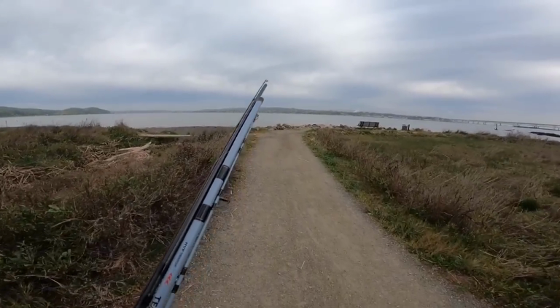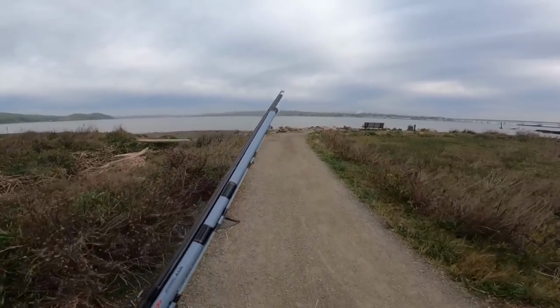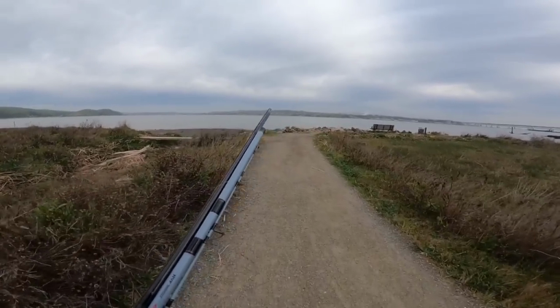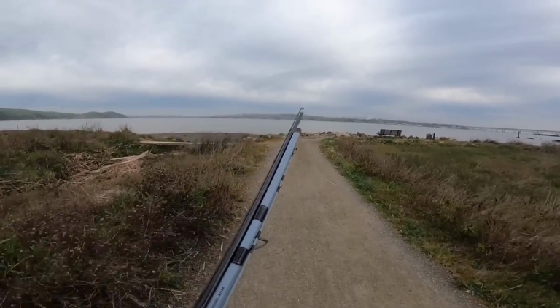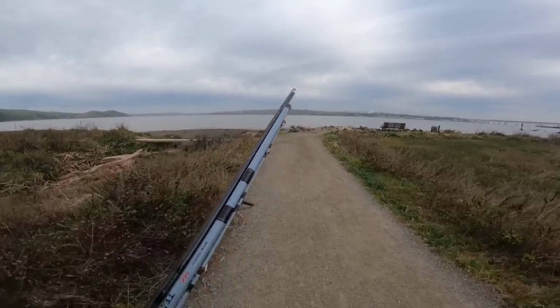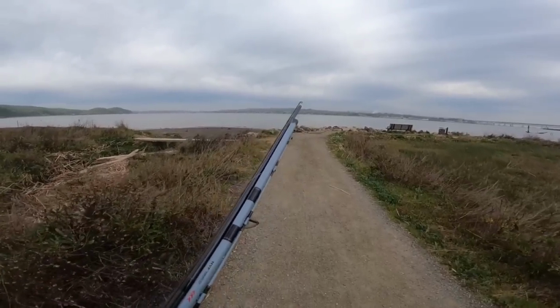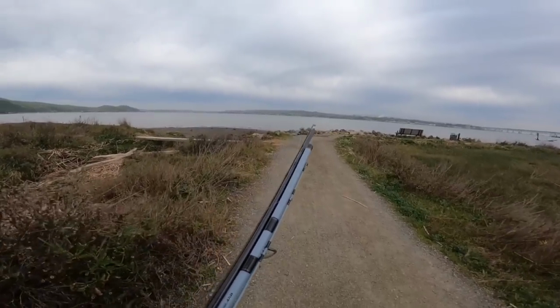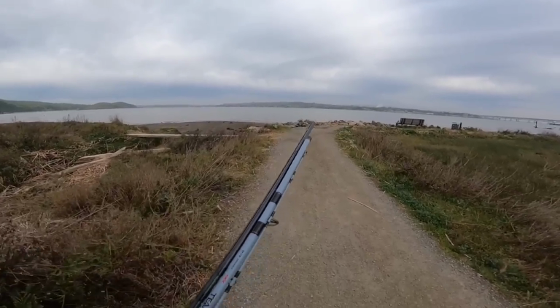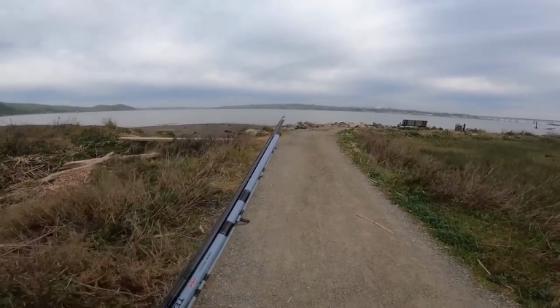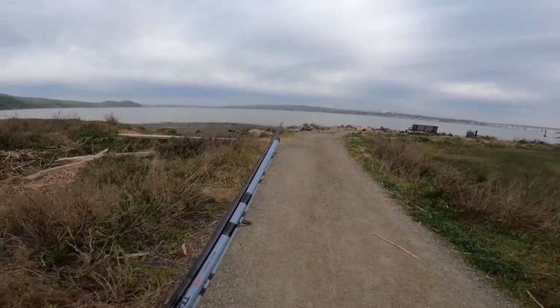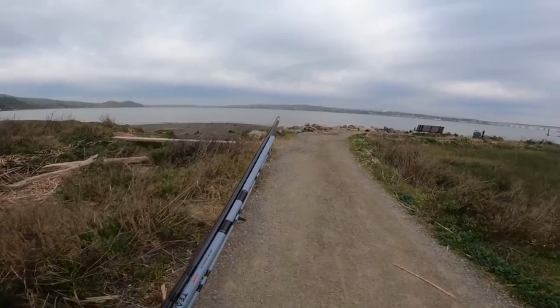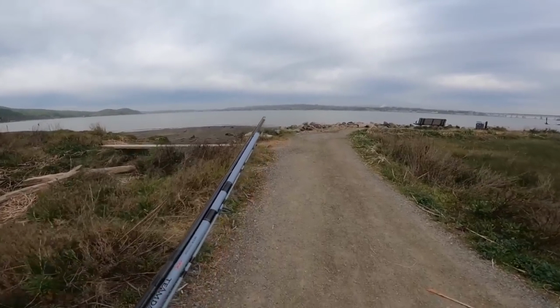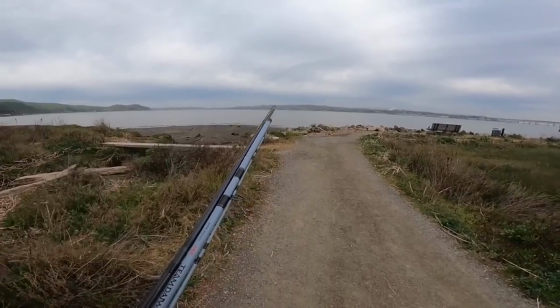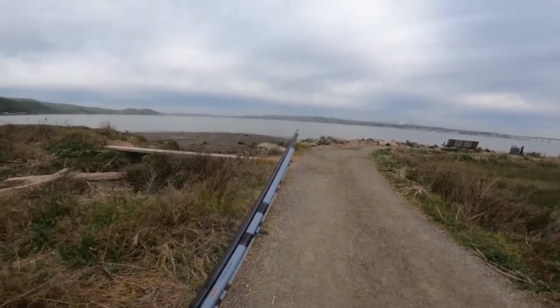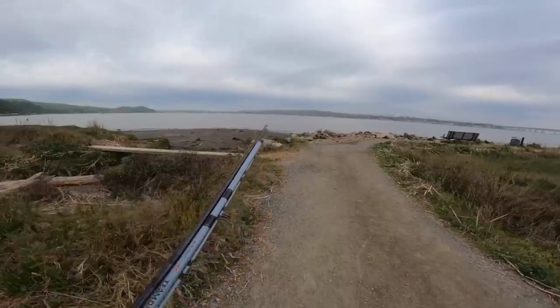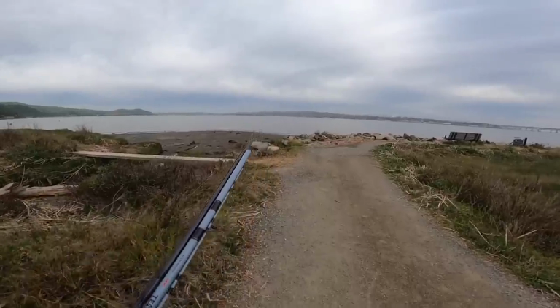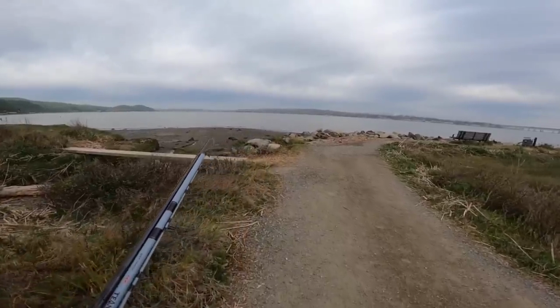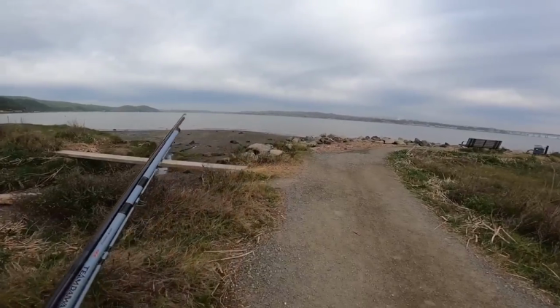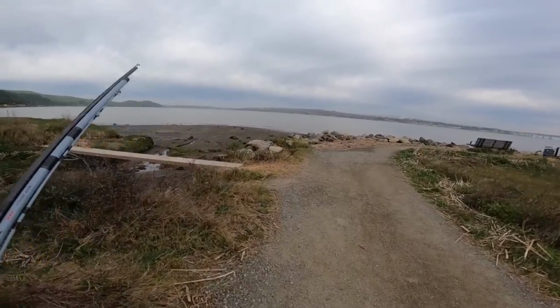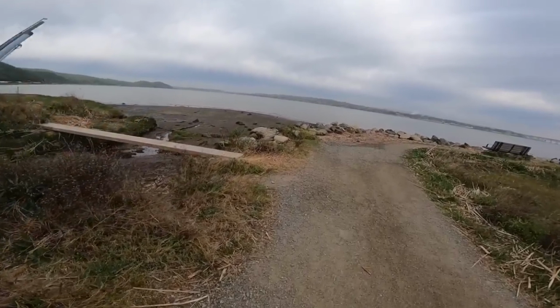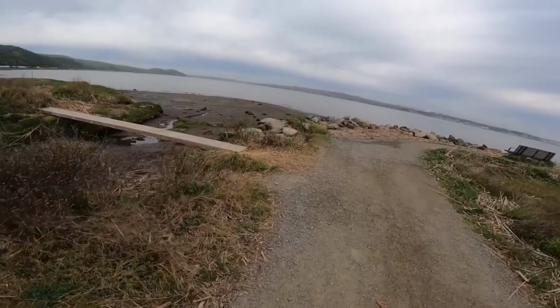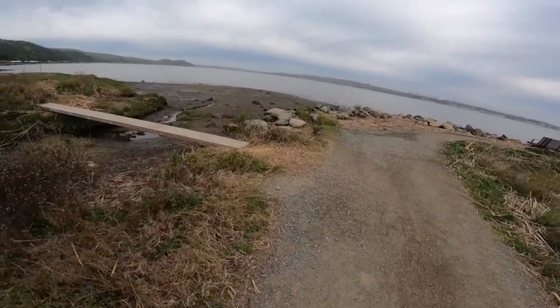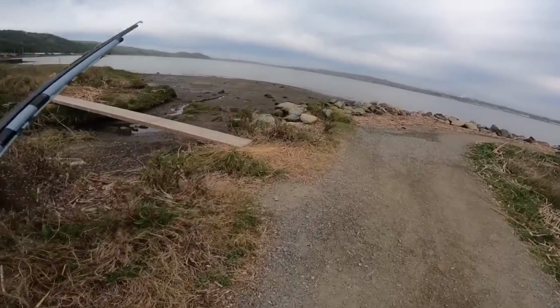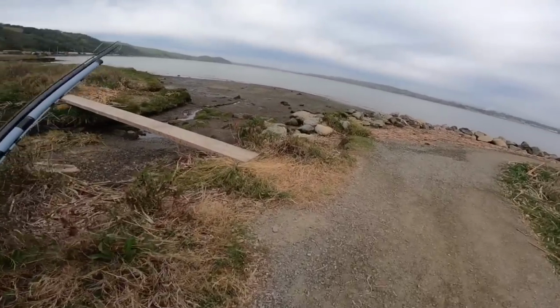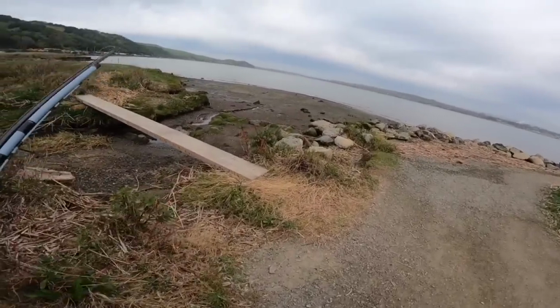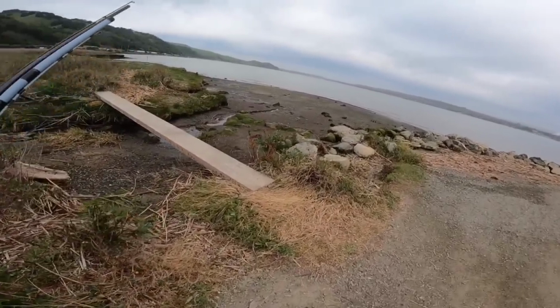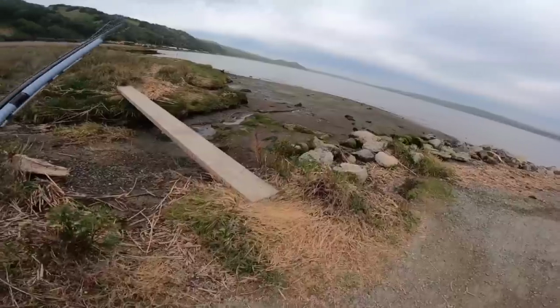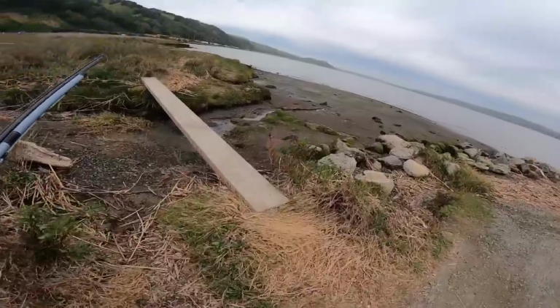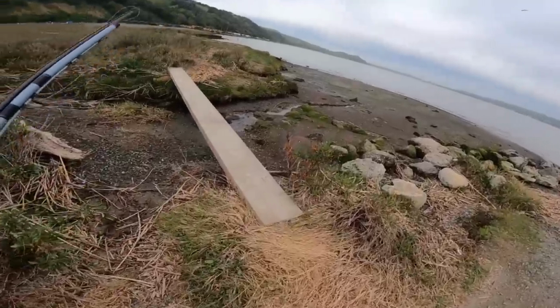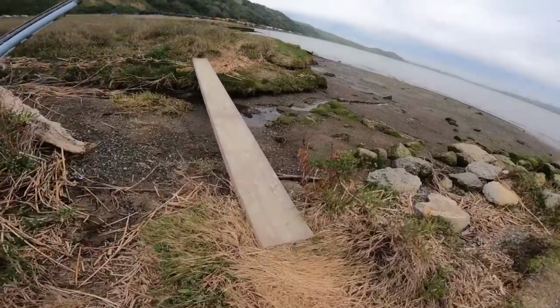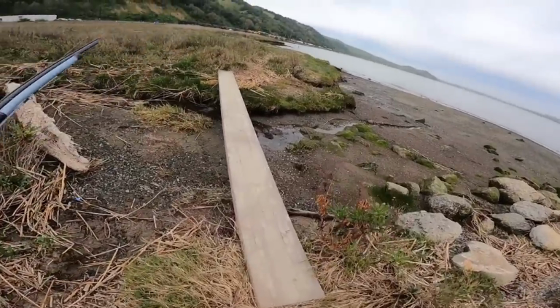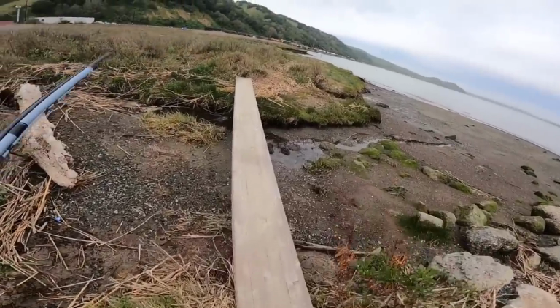Made it to the spot, let's go! They made a bridge, cool.